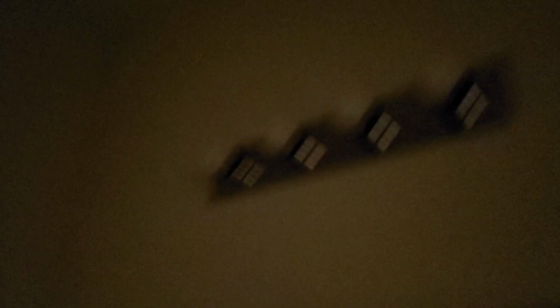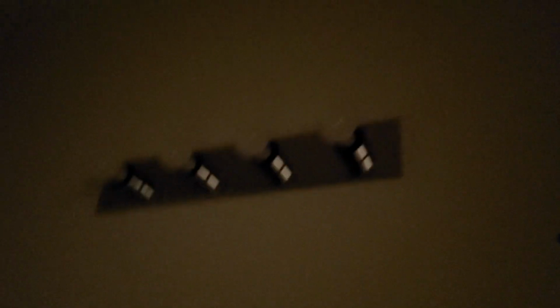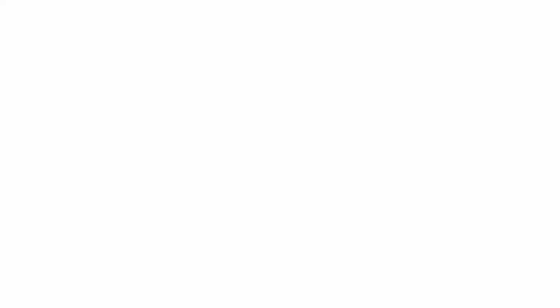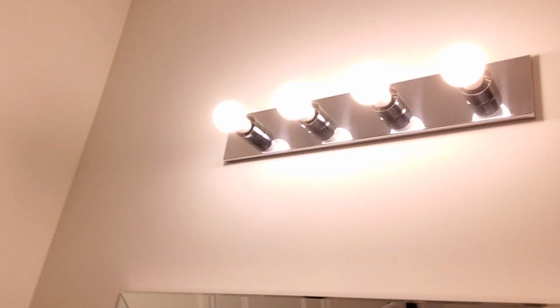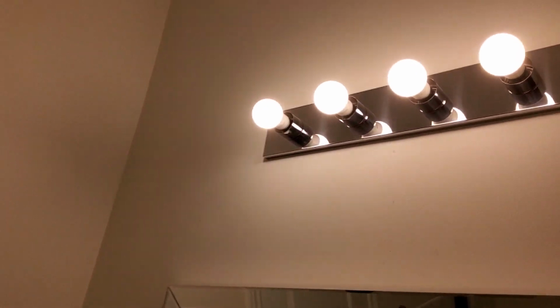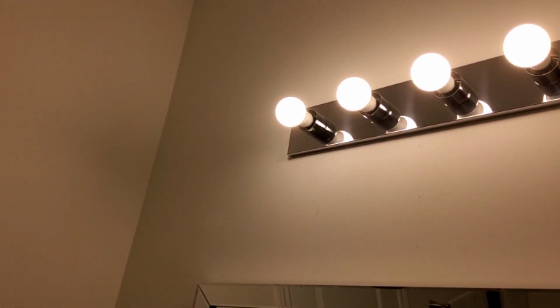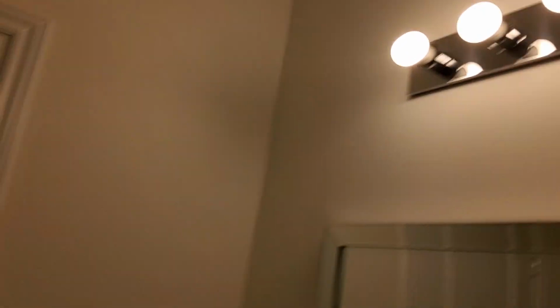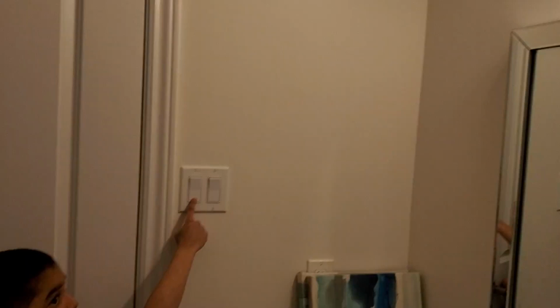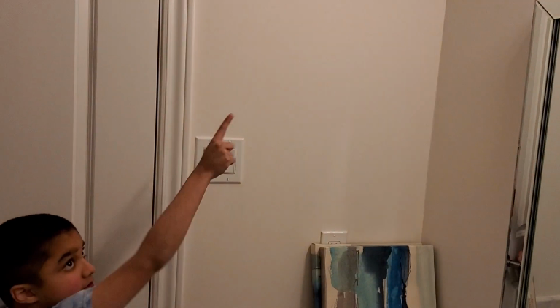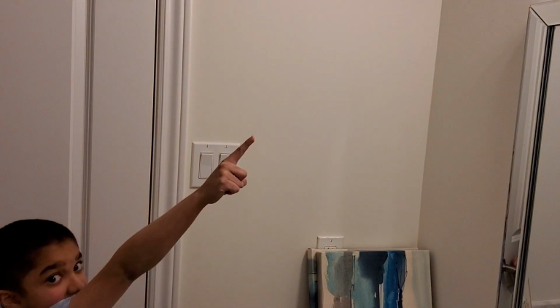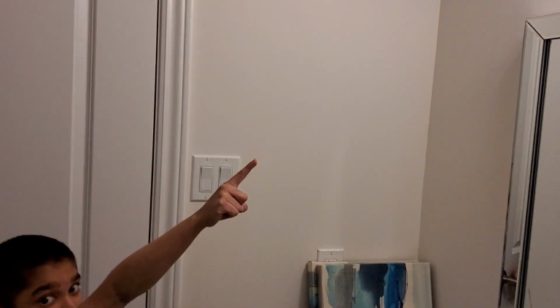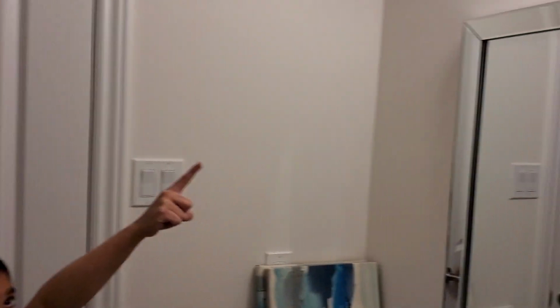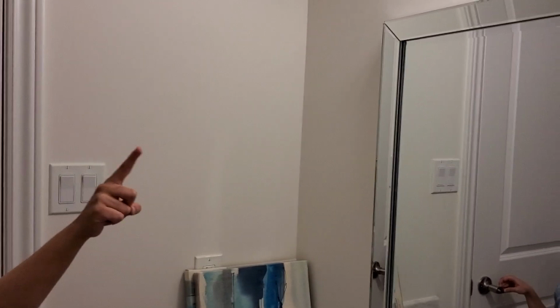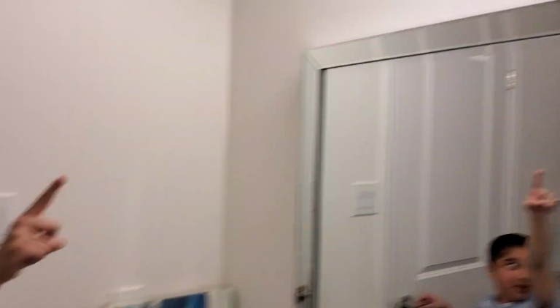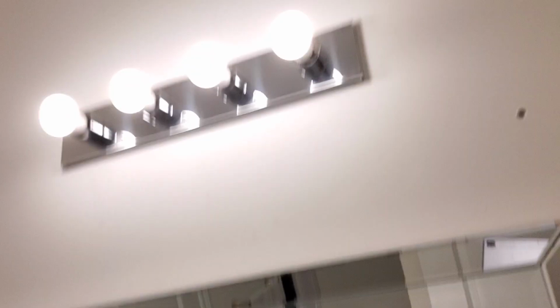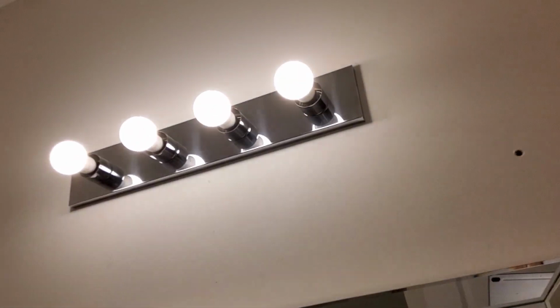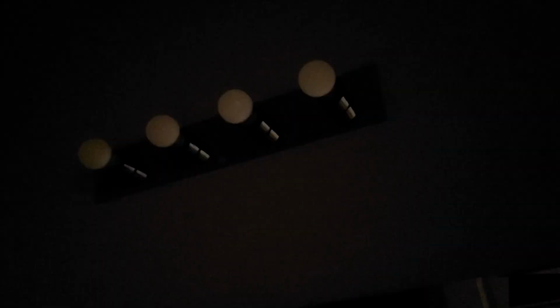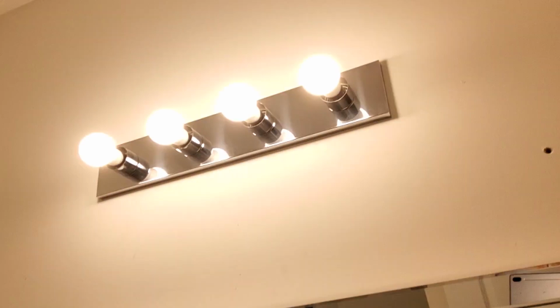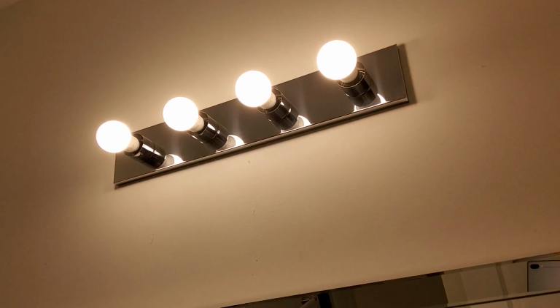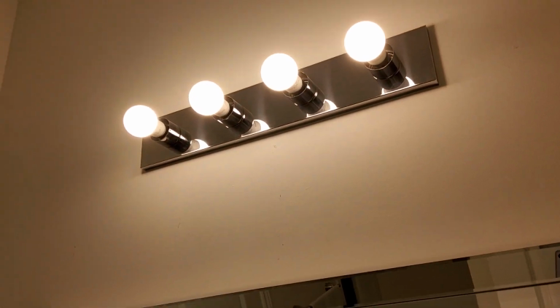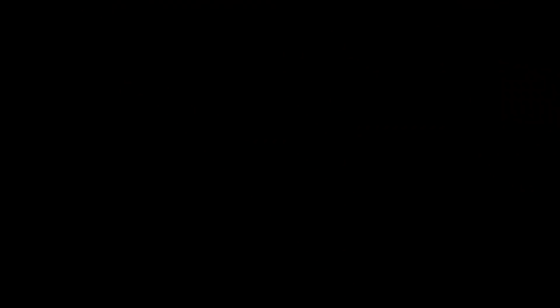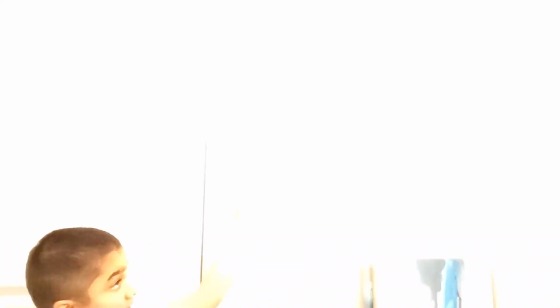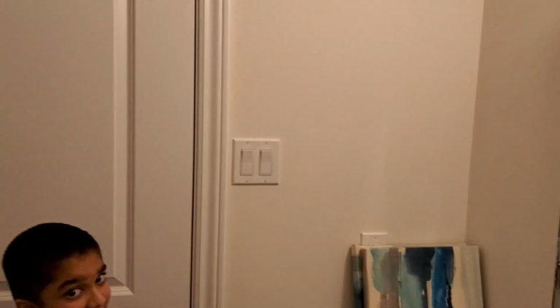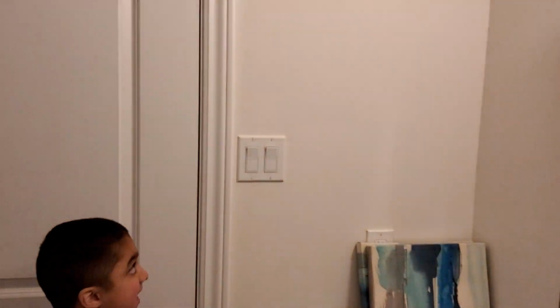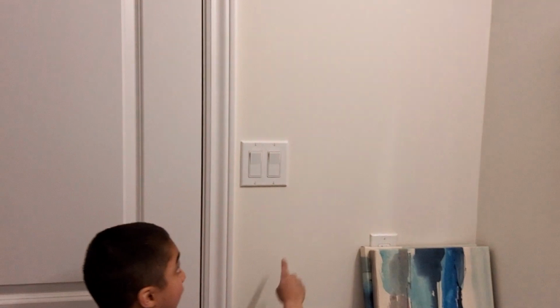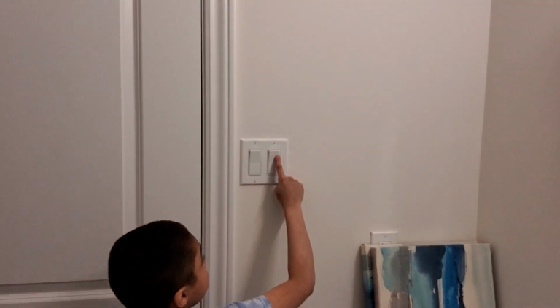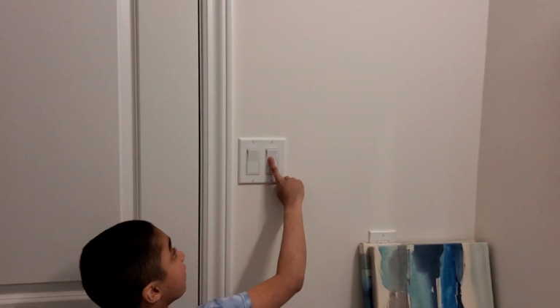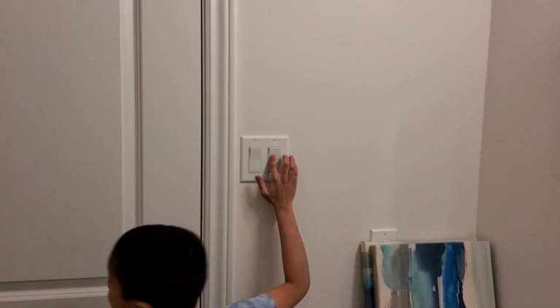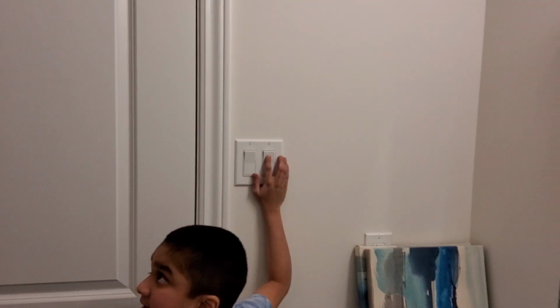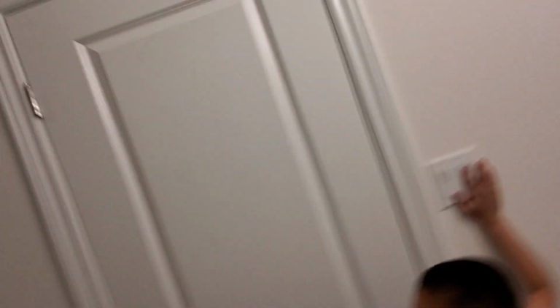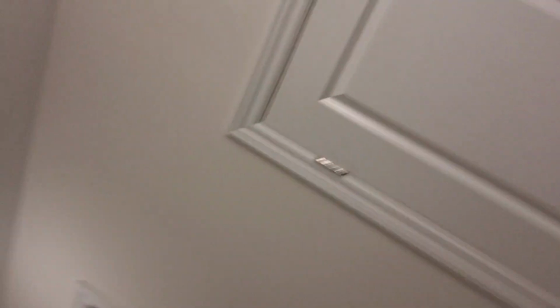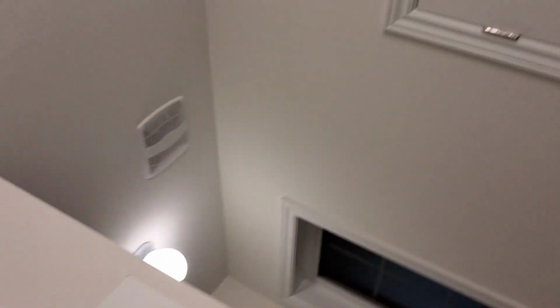This switch over here turns that light on and off: off, on. Look at the switch: off, on. And now this switch here controls the exhaust fan.